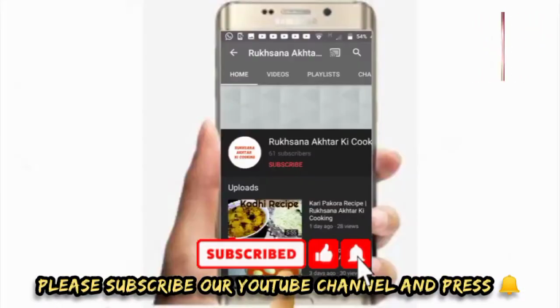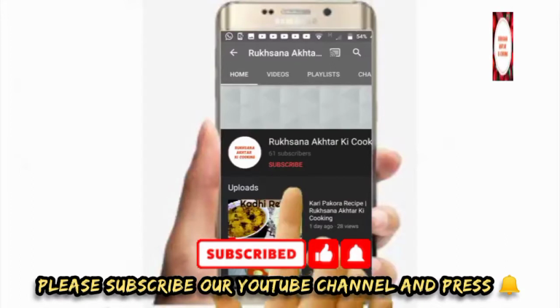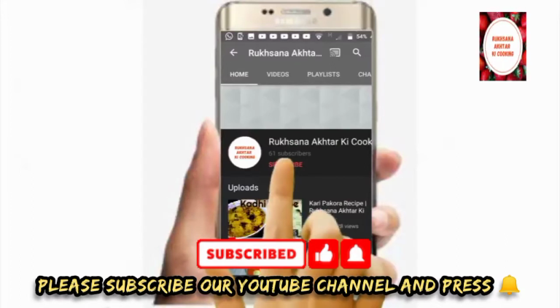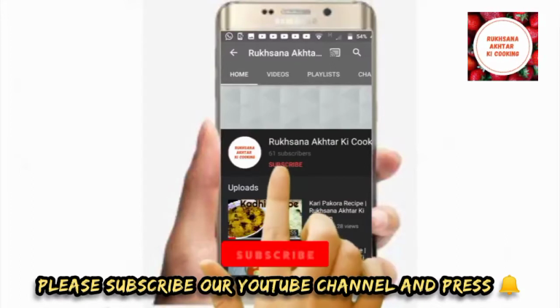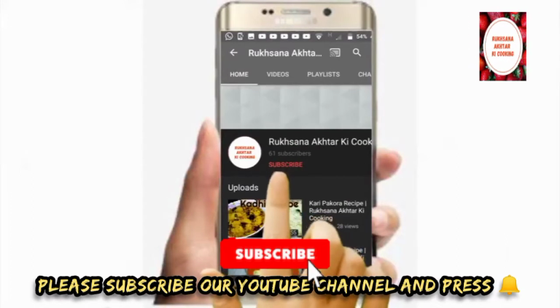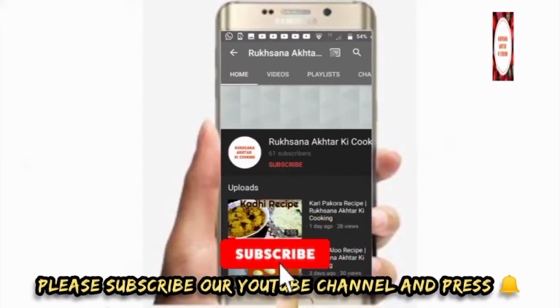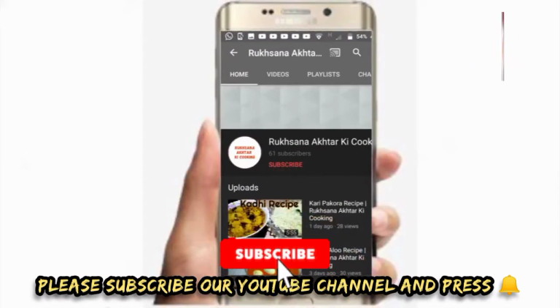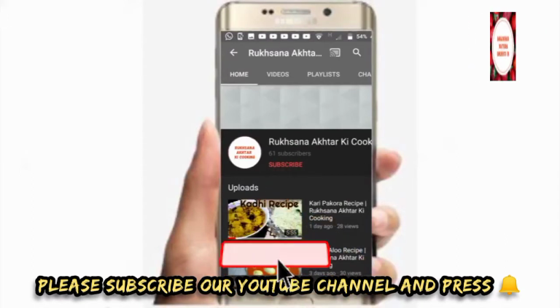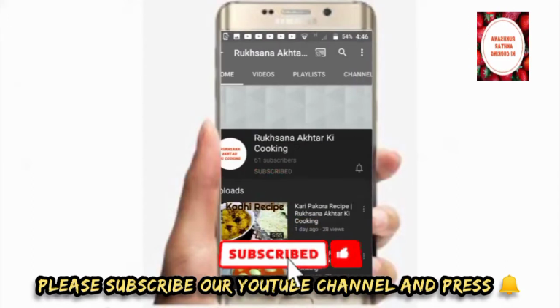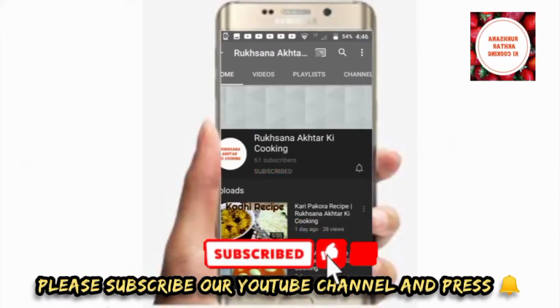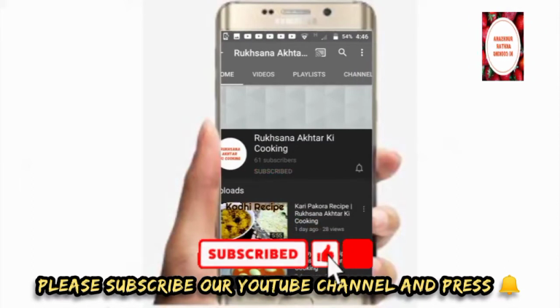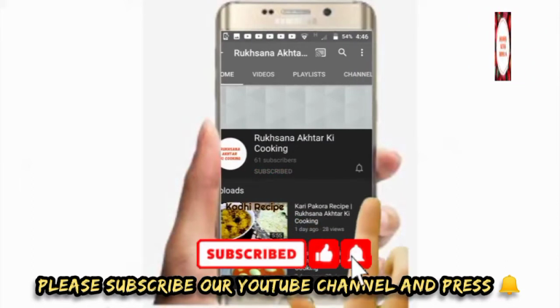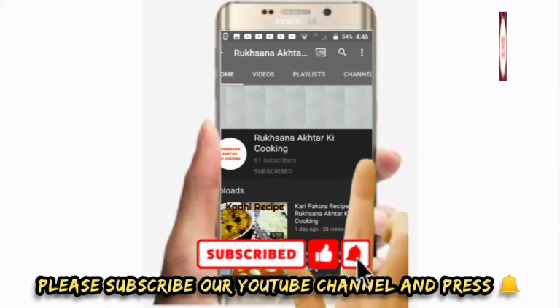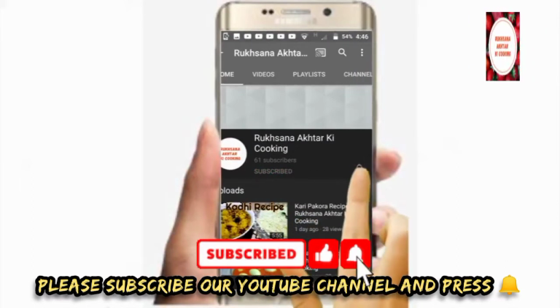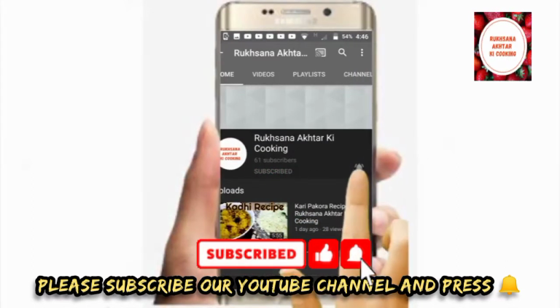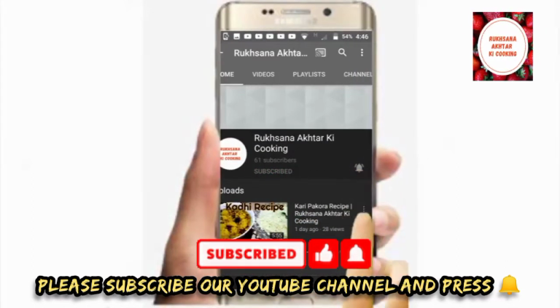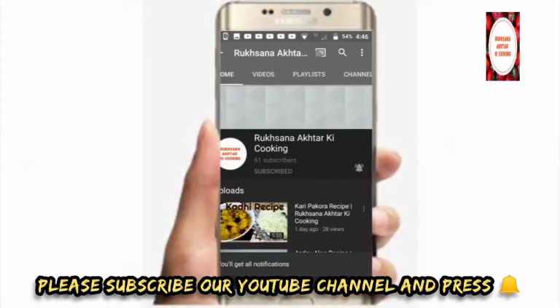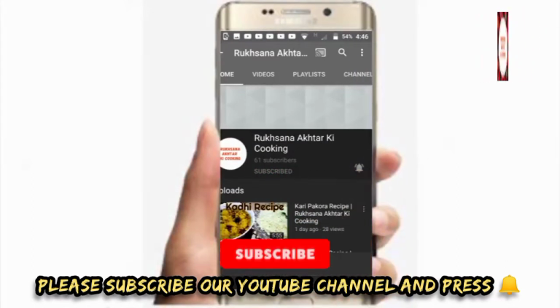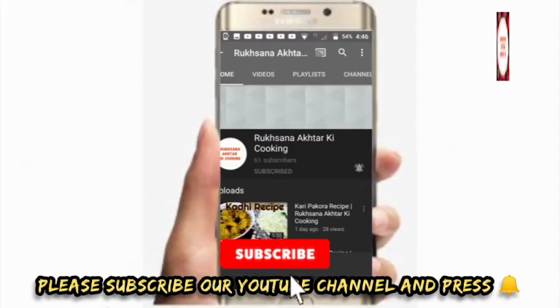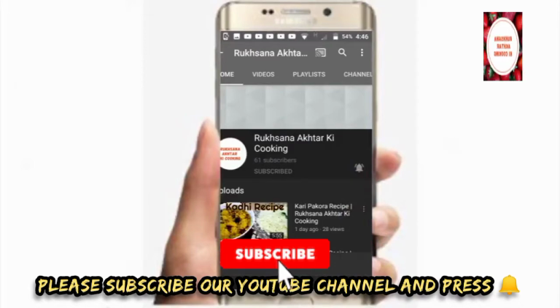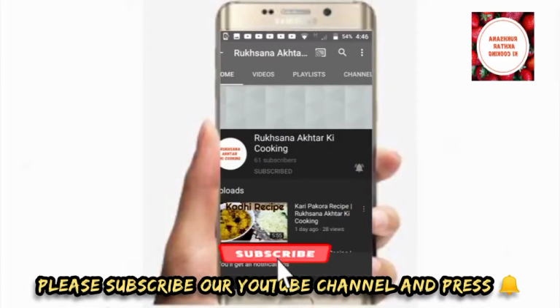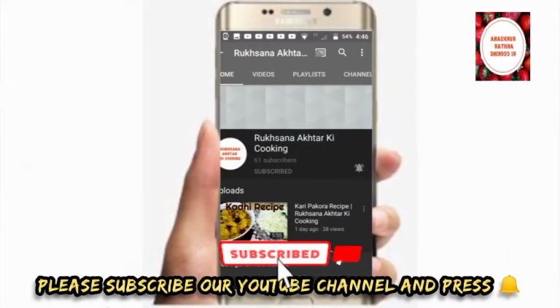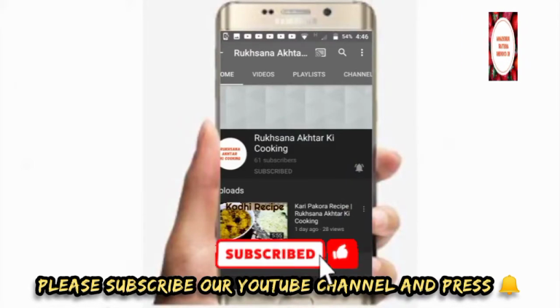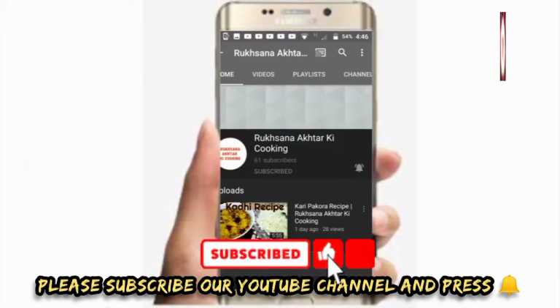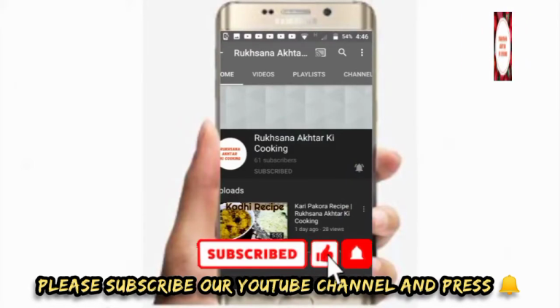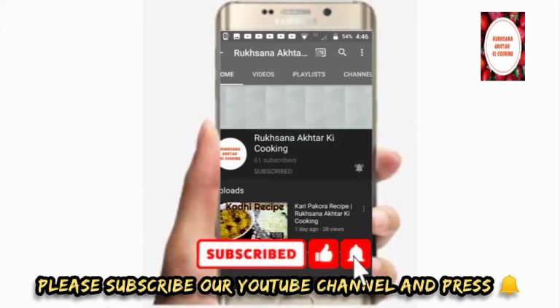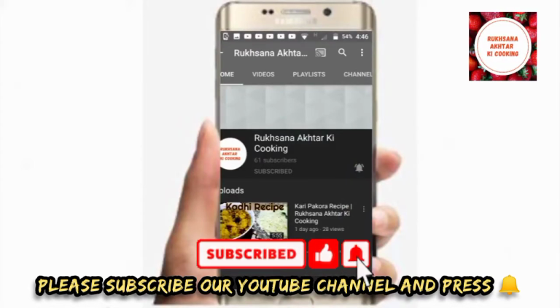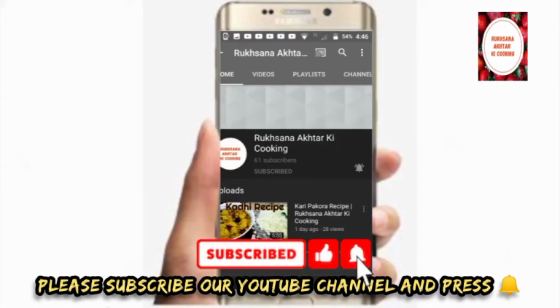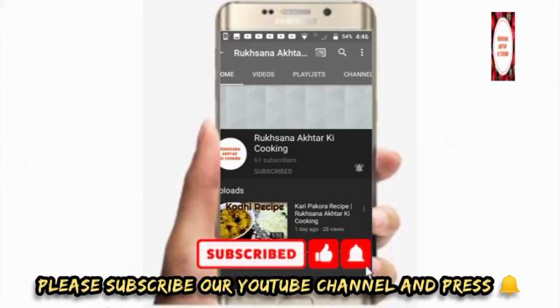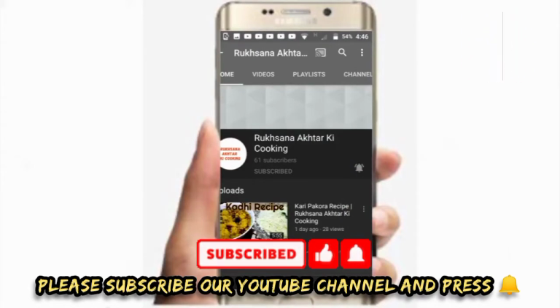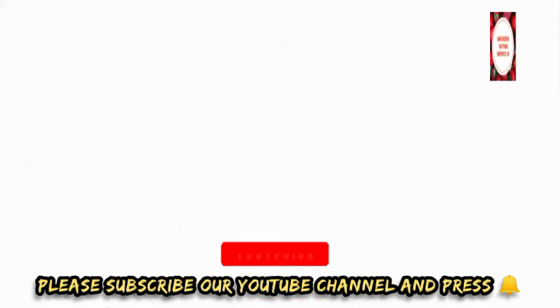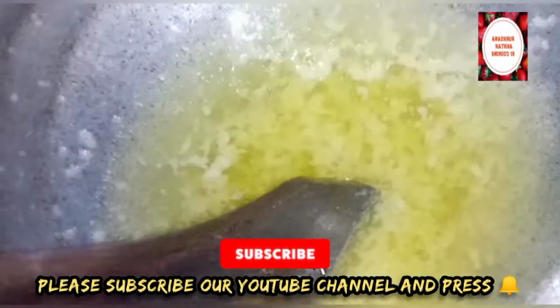Subscribe to my channel and press the bell icon so my latest videos will reach you.